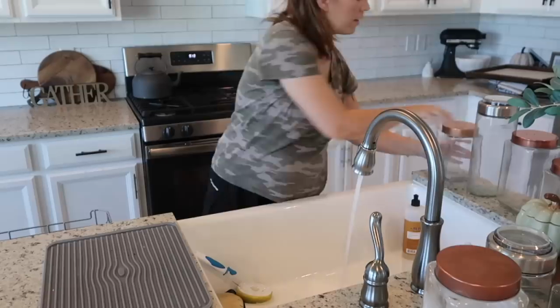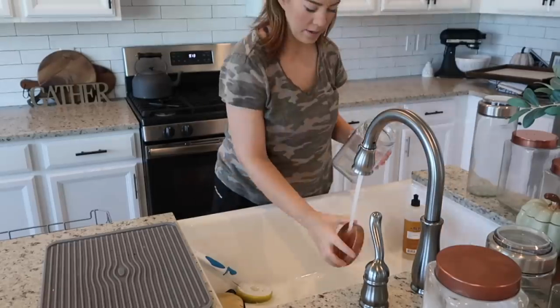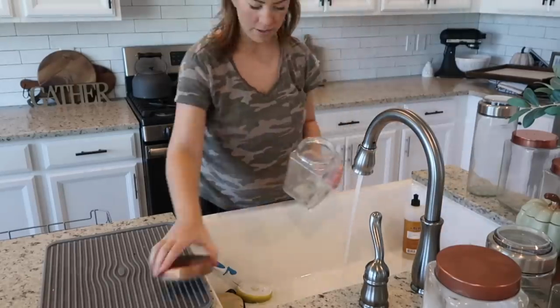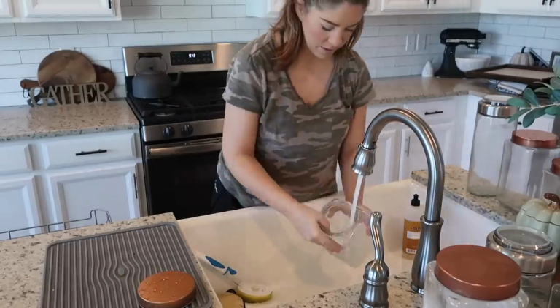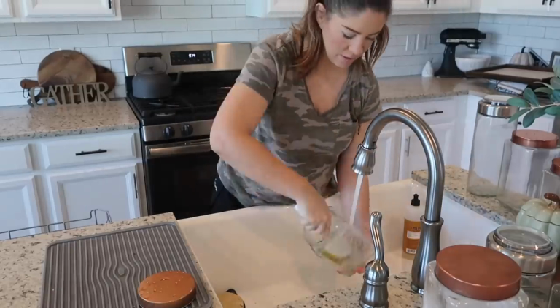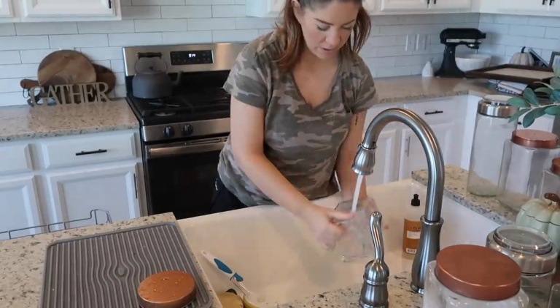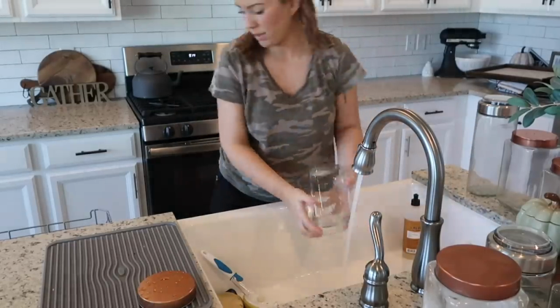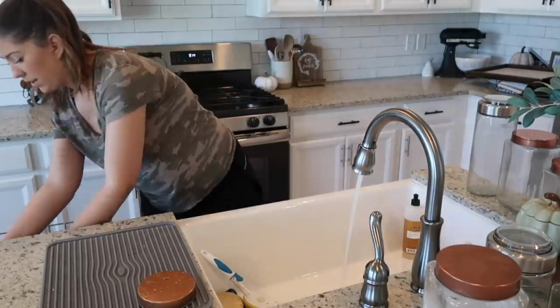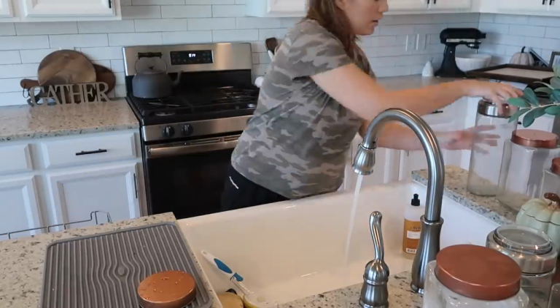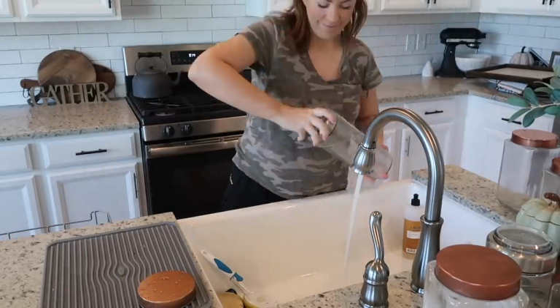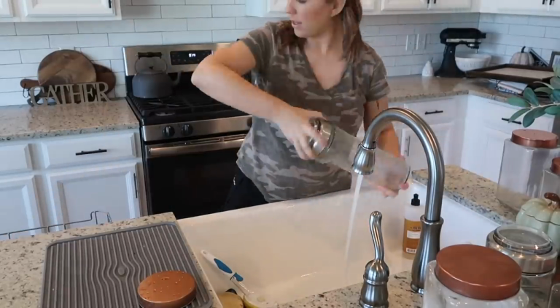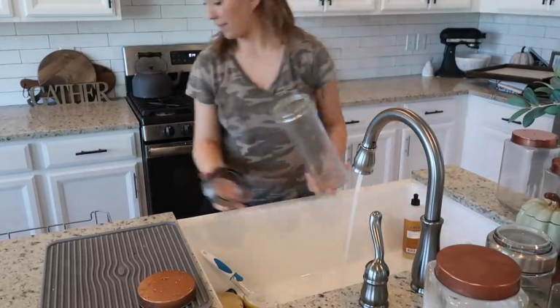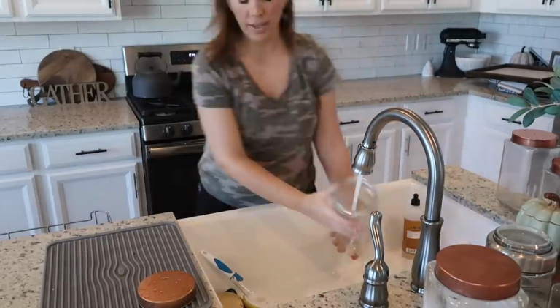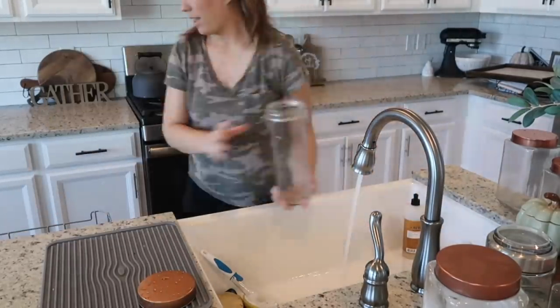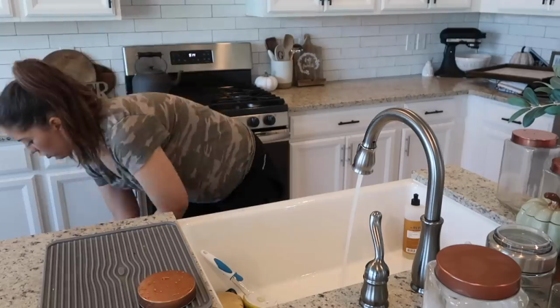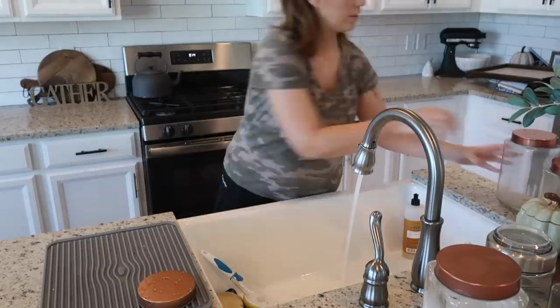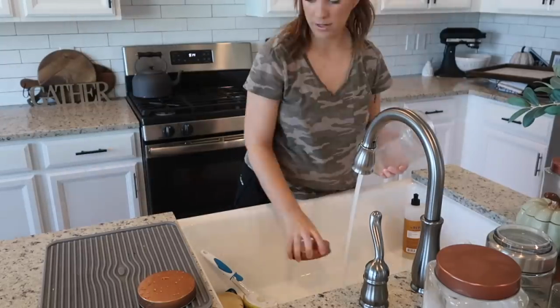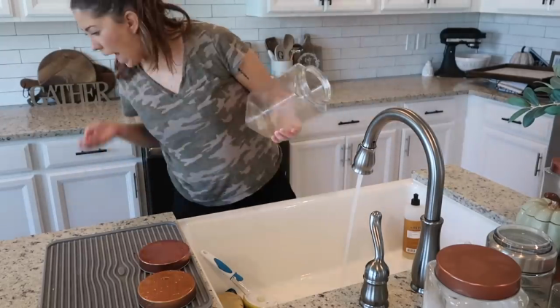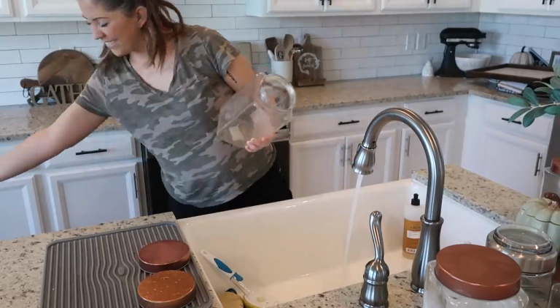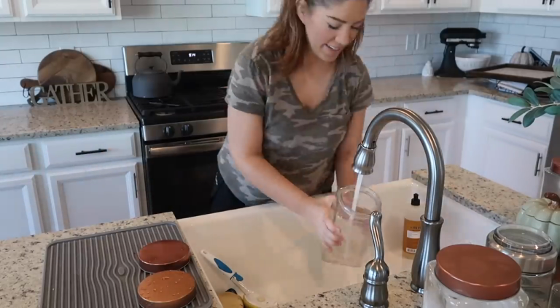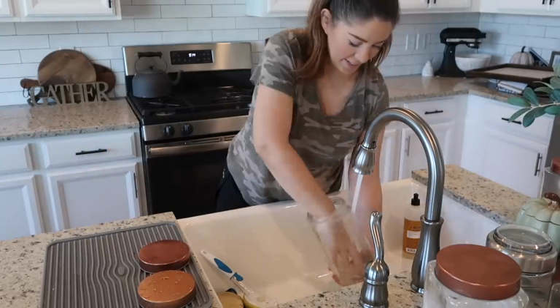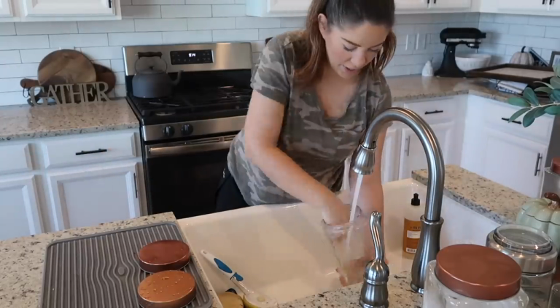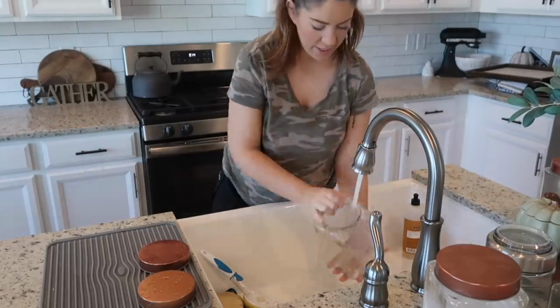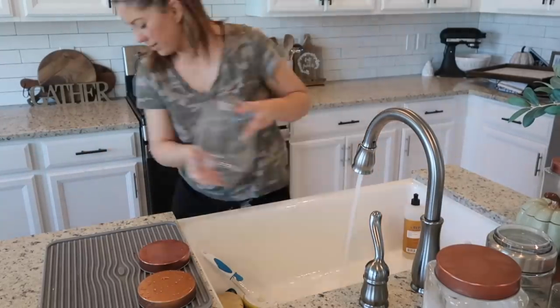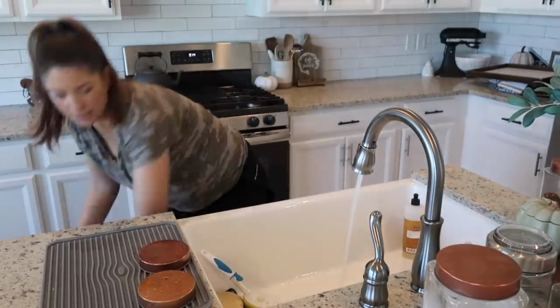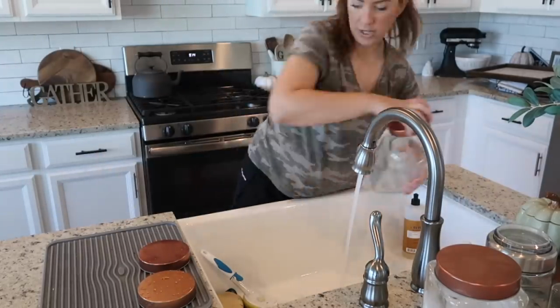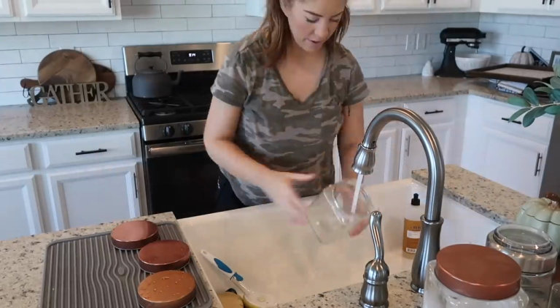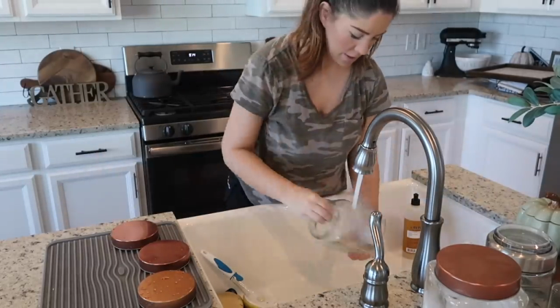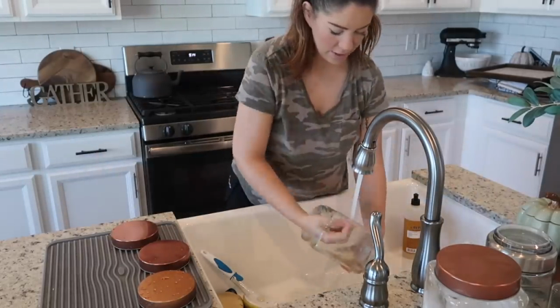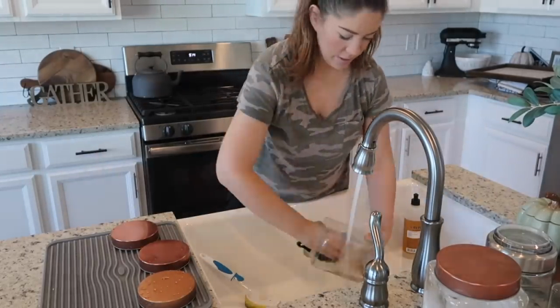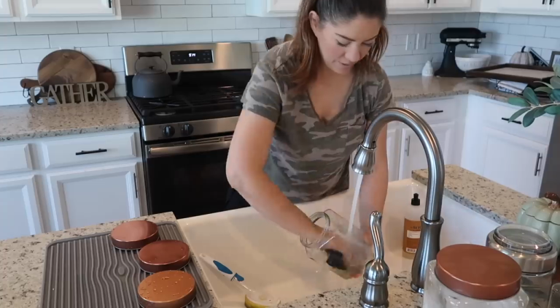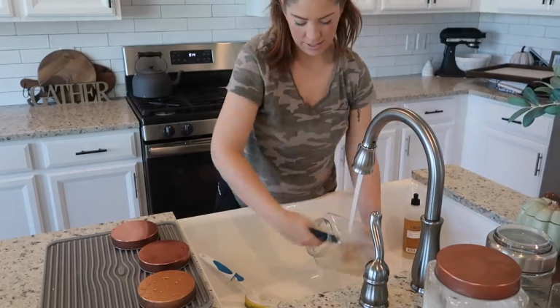I'm going to rinse all of these out and run them through the dishwasher before using them again. The lids are supposed to be dishwasher safe as well, but I decided to hand wash and dry those just to be on the safe side.